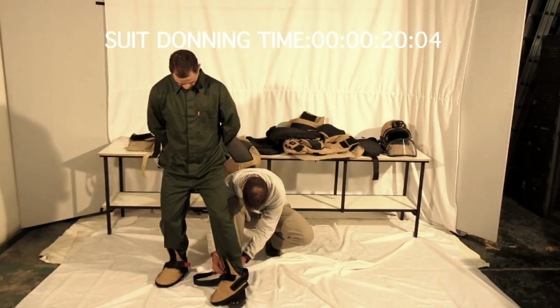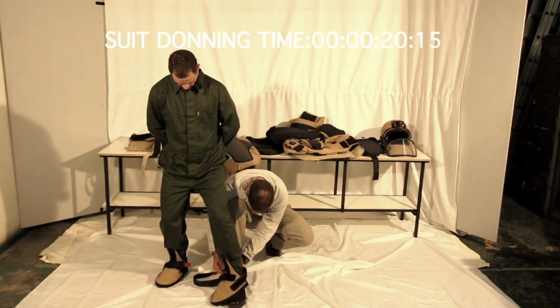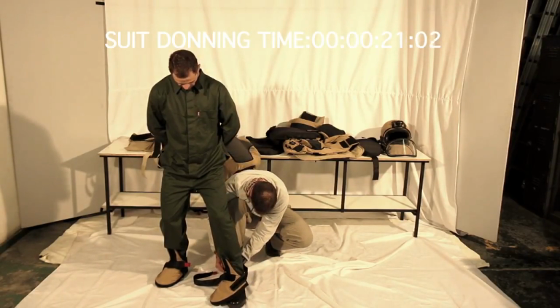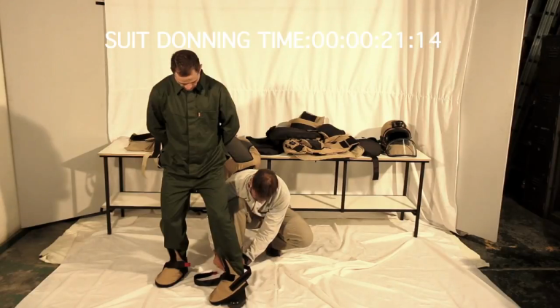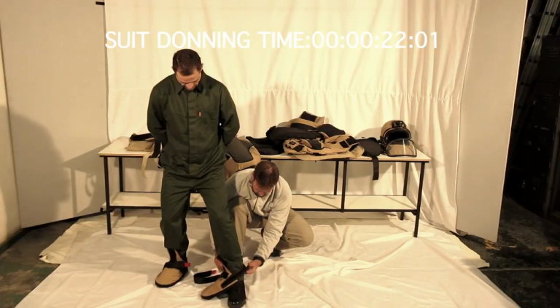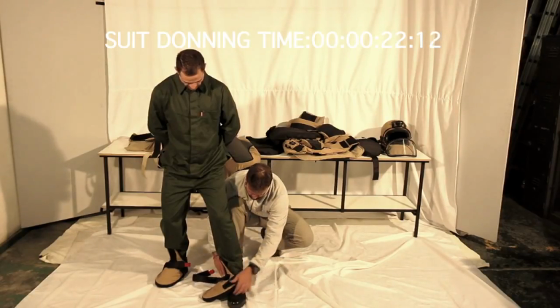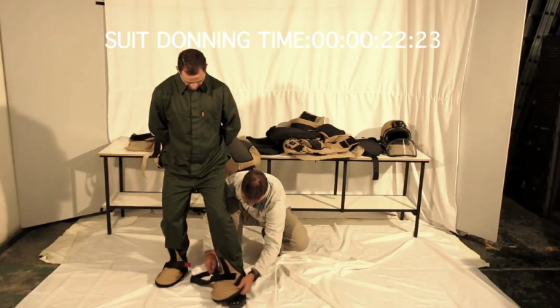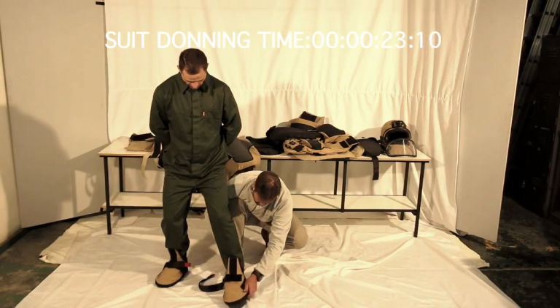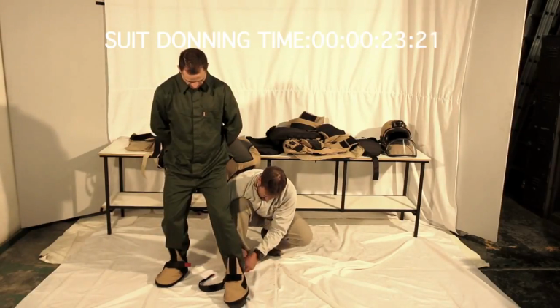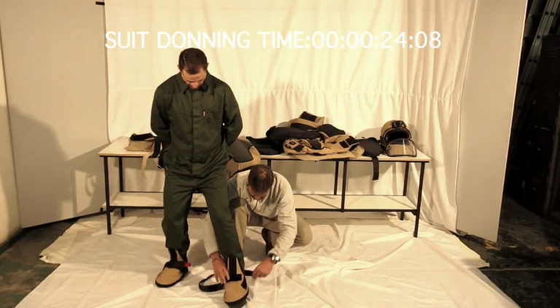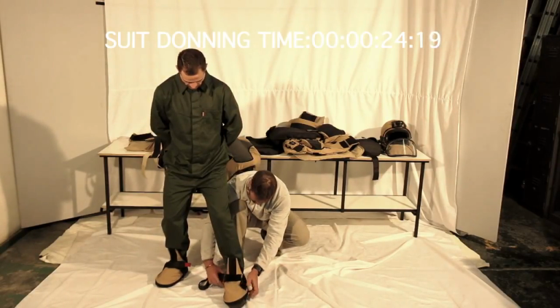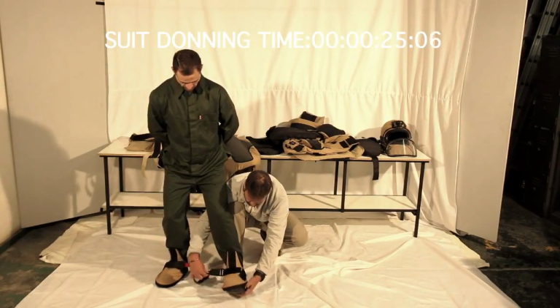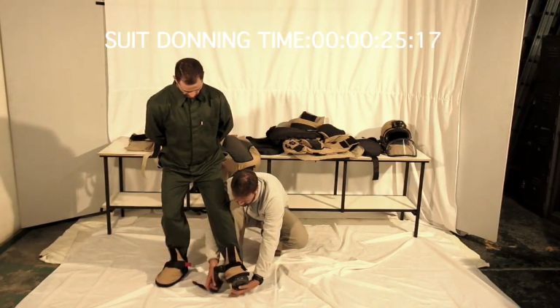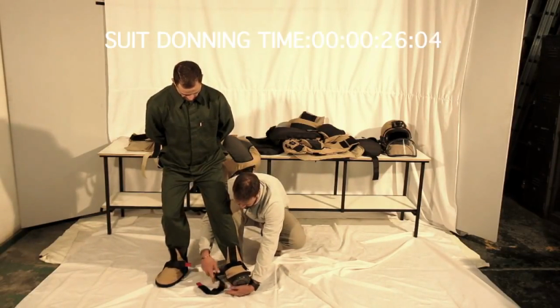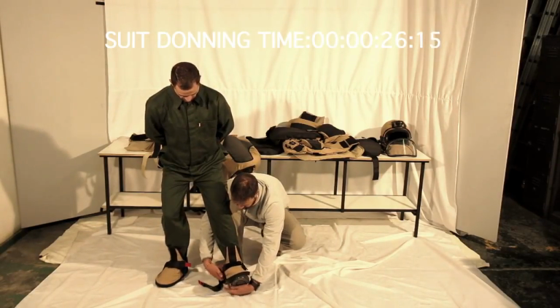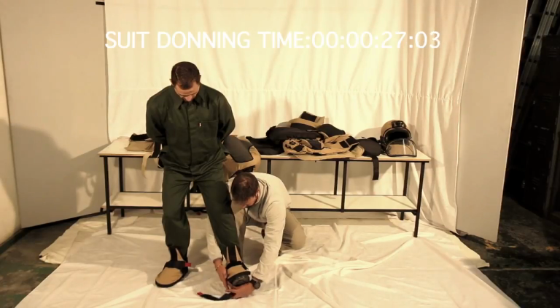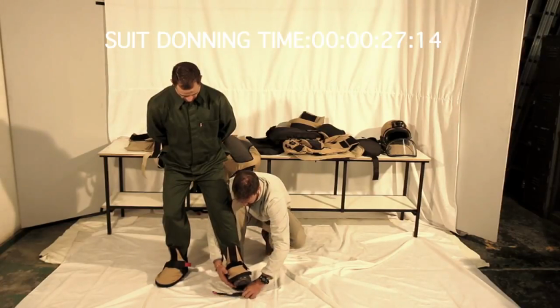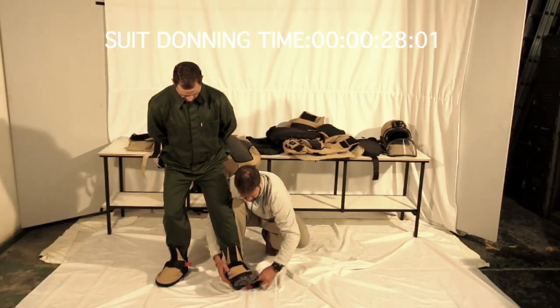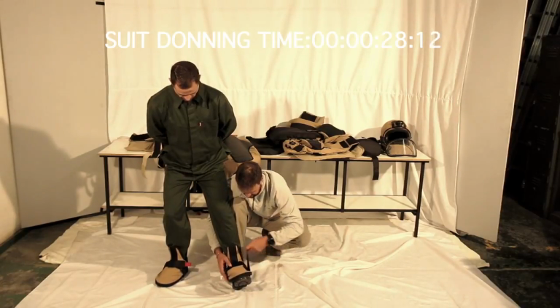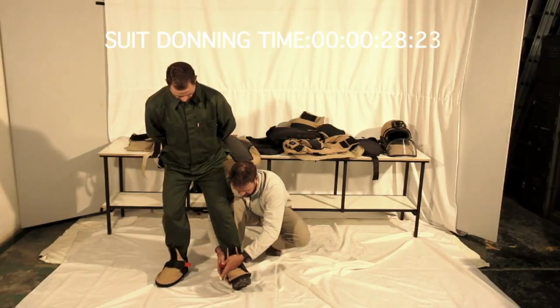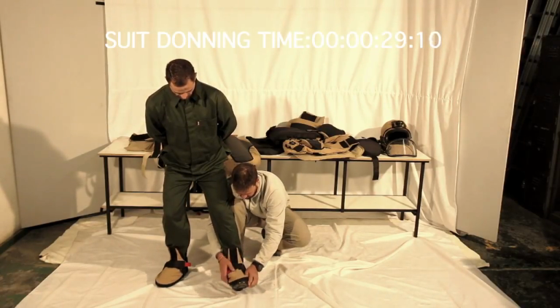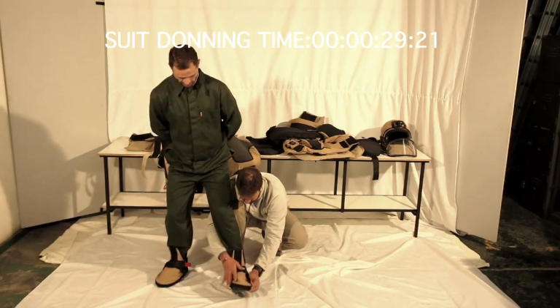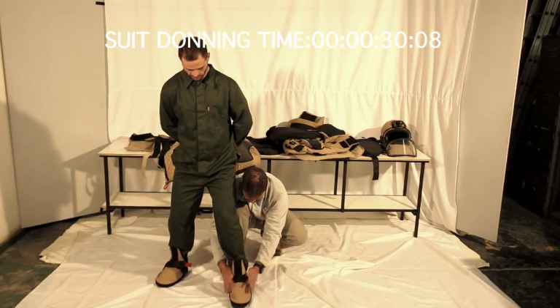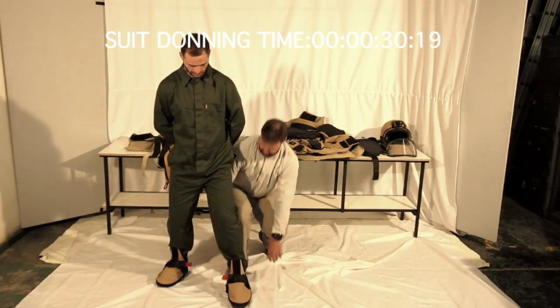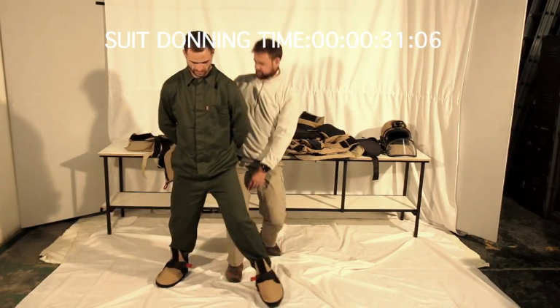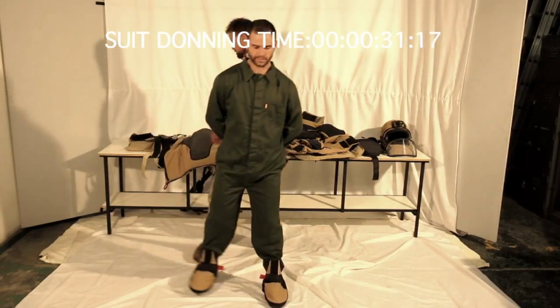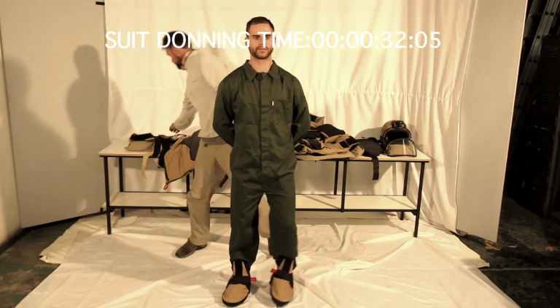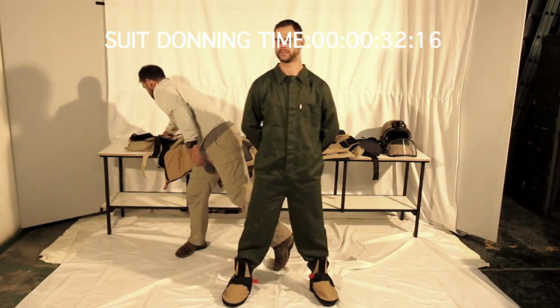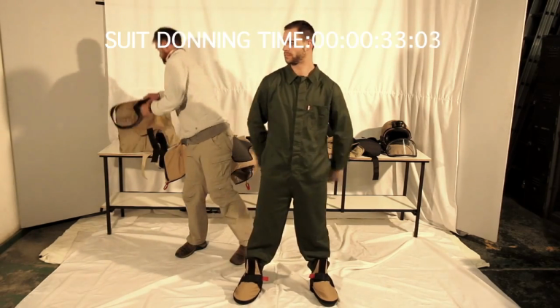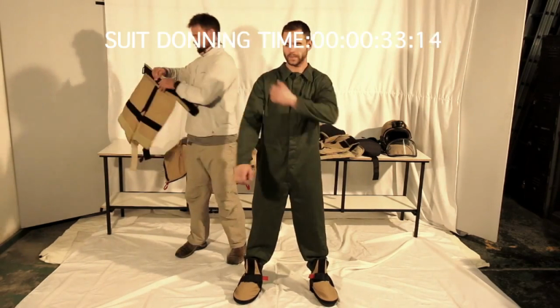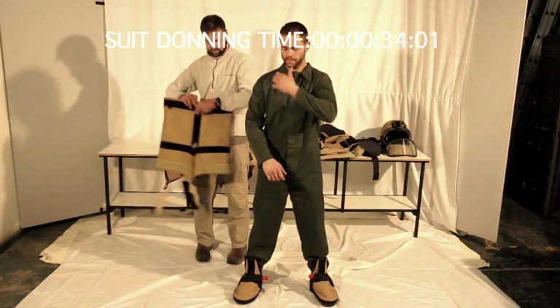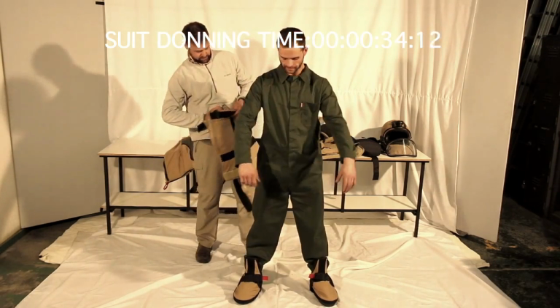When putting the Holdfast Series 3 EOD suit on, it's important to start from the bottom, working your way up through all the components until you reach the top, which would be the final process: donning the helmet.